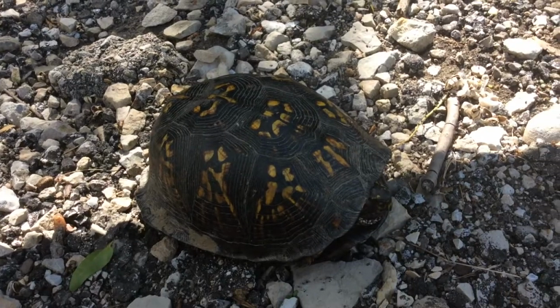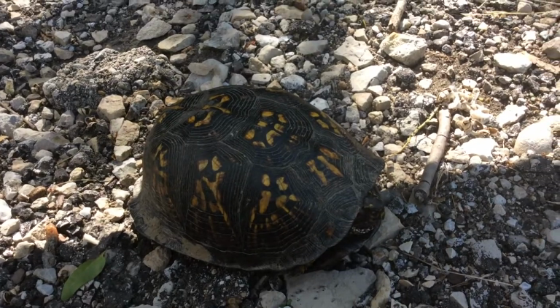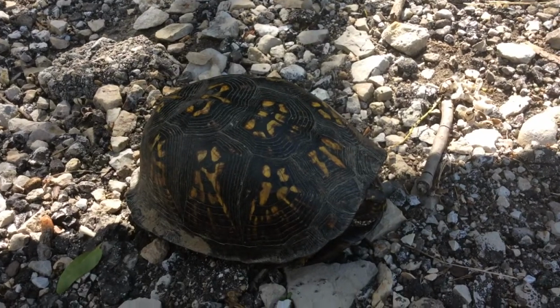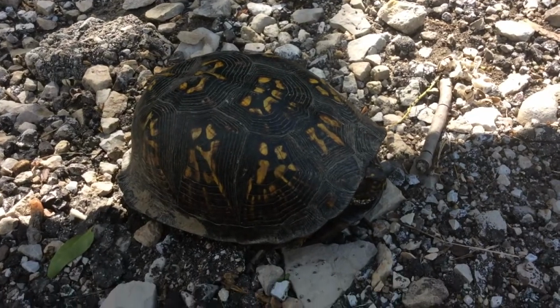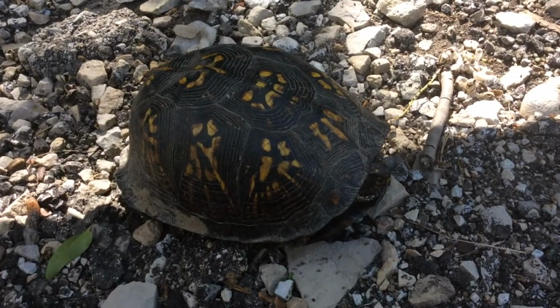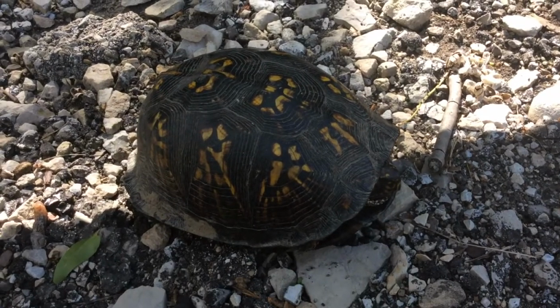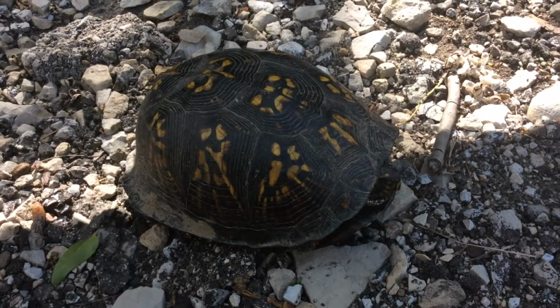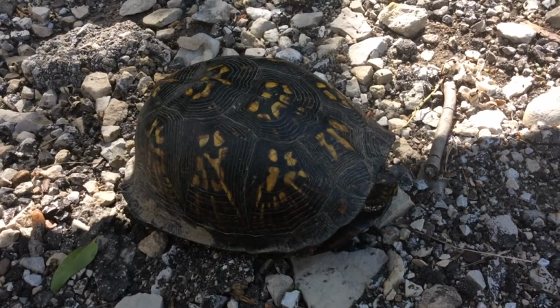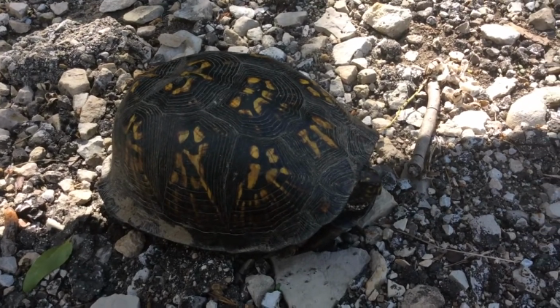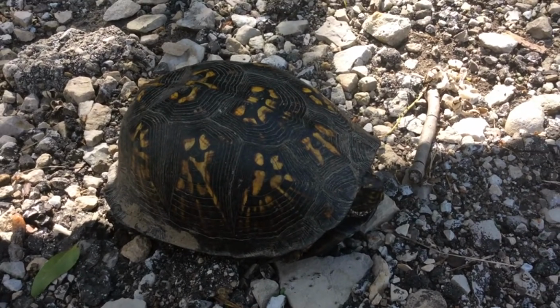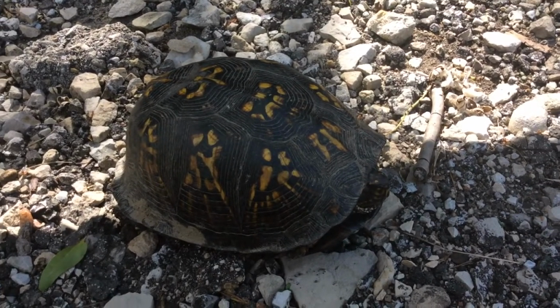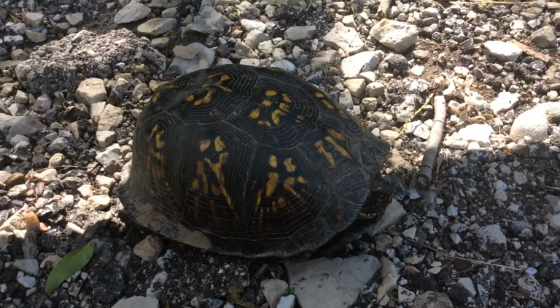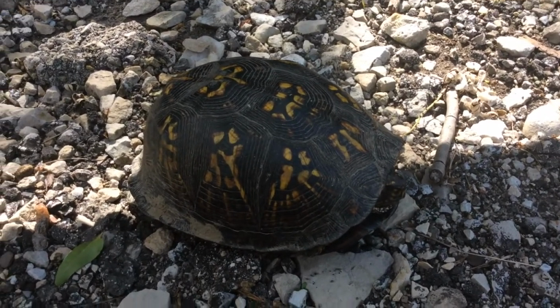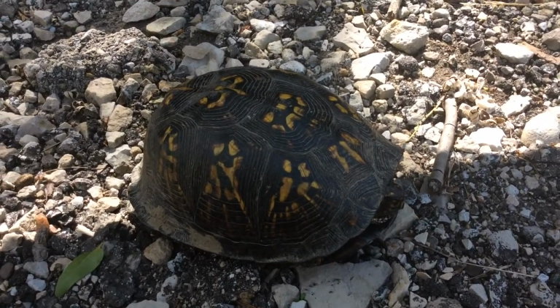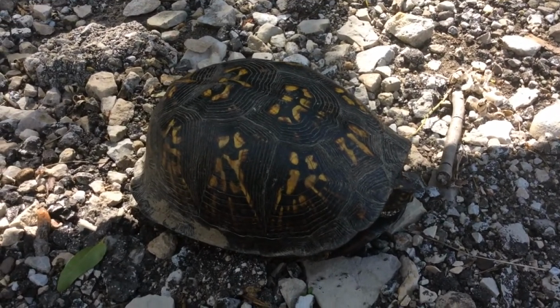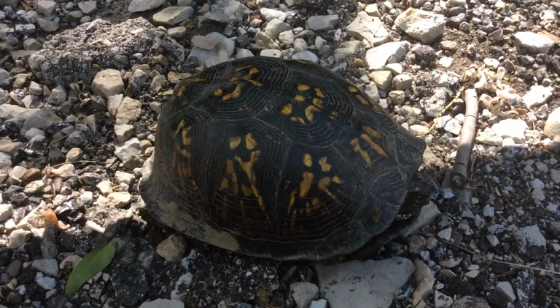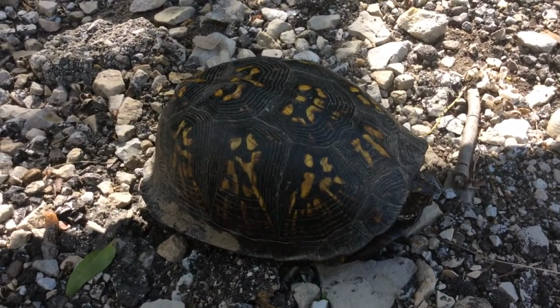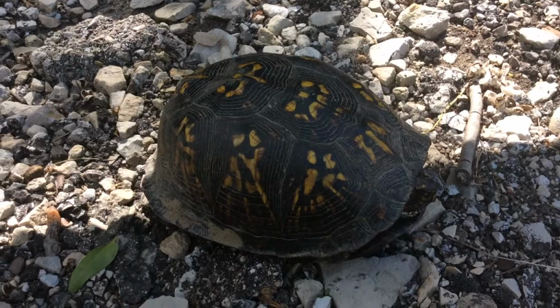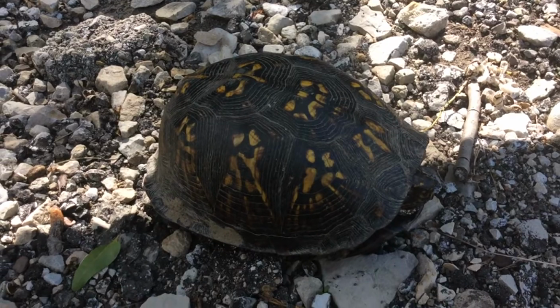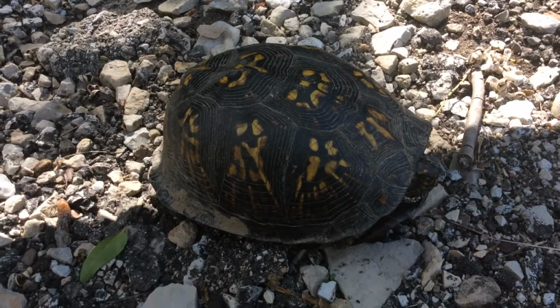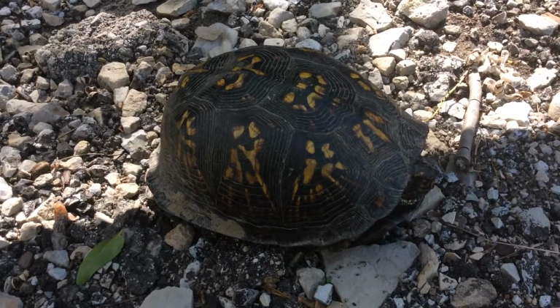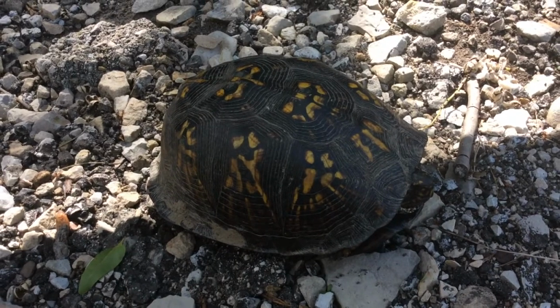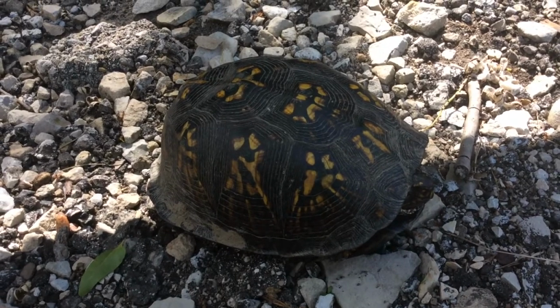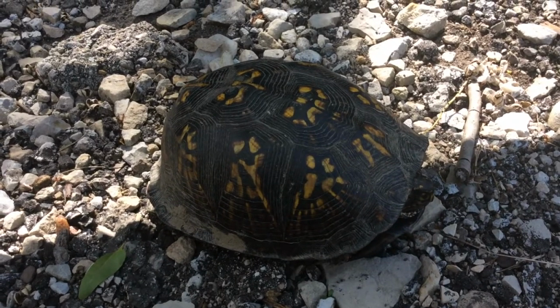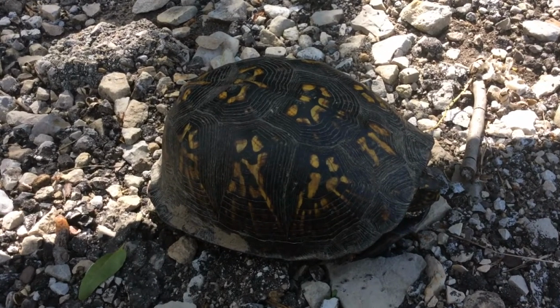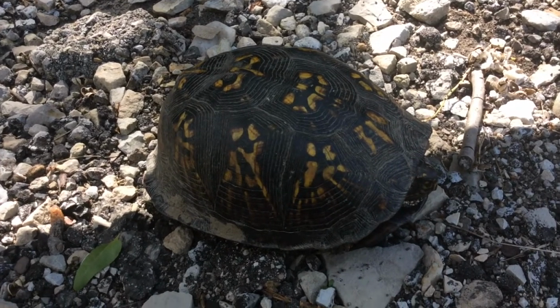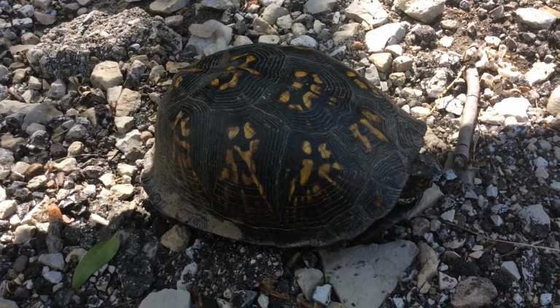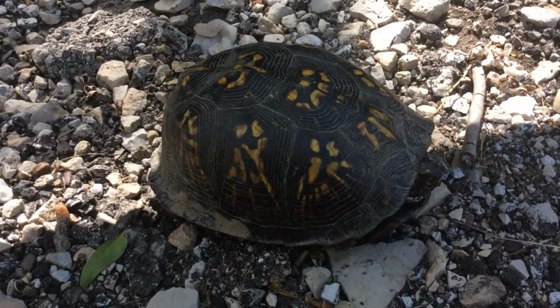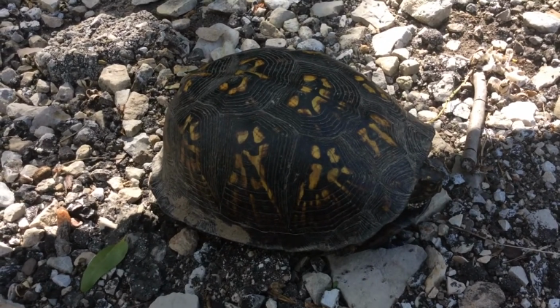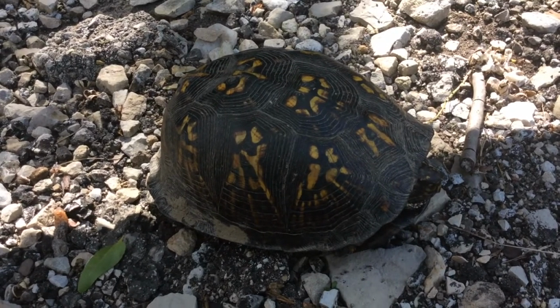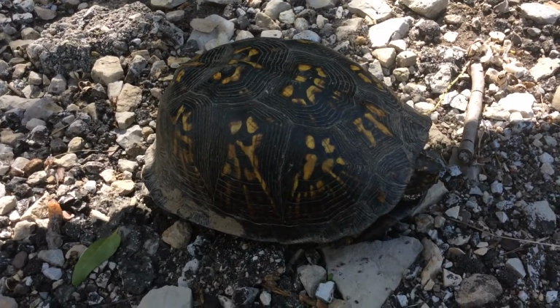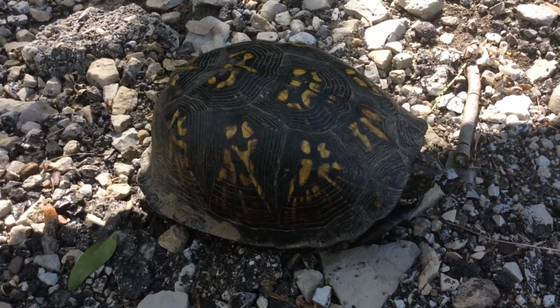This is a box turtle. They are hard to find. If you see one, consider yourself lucky.